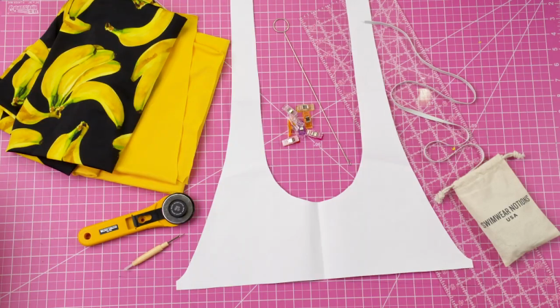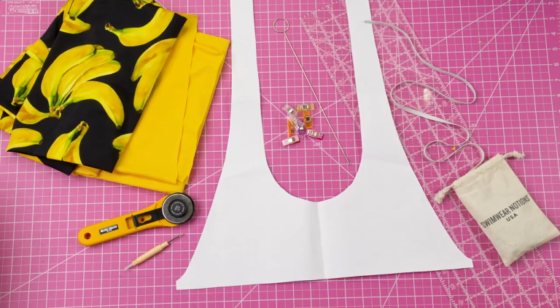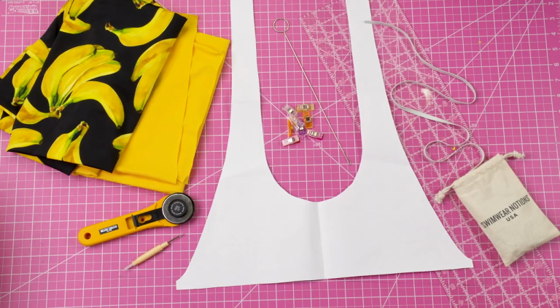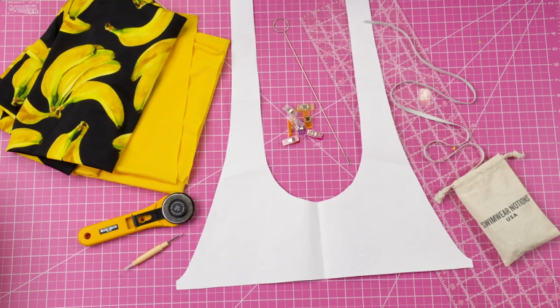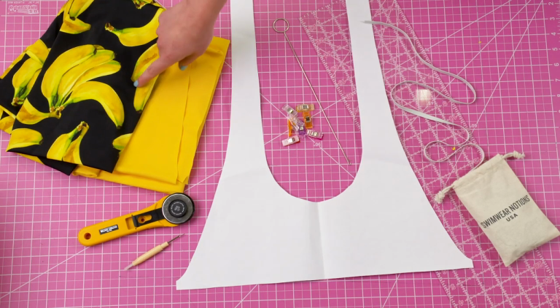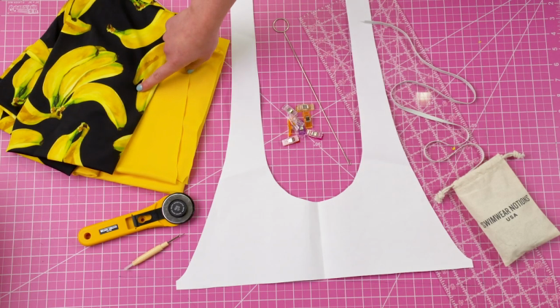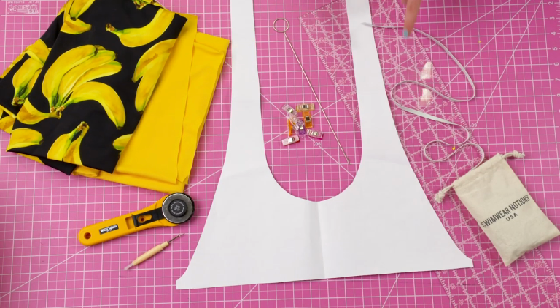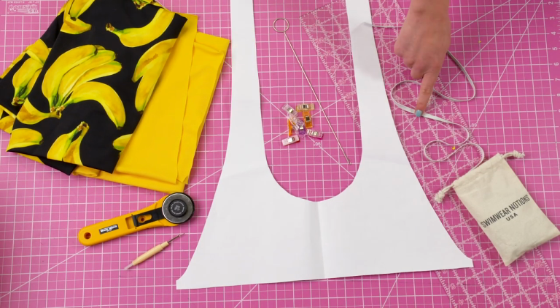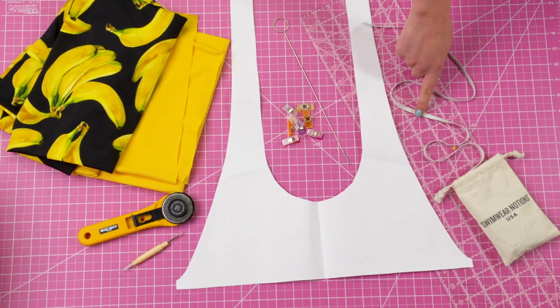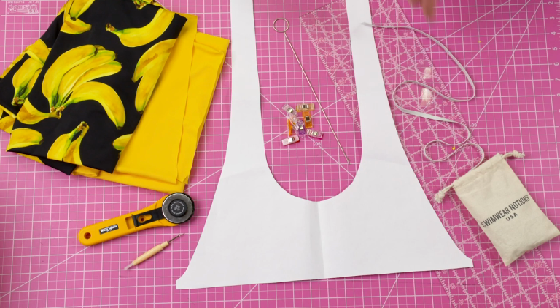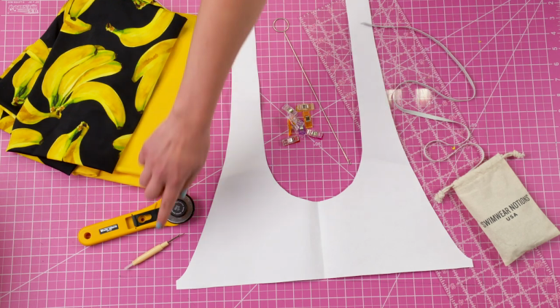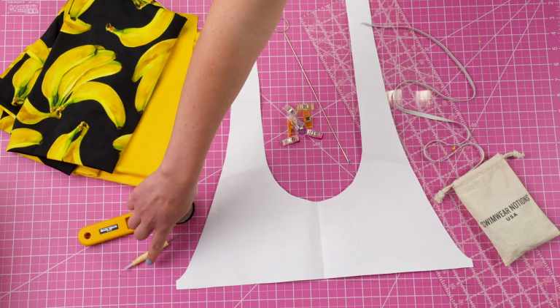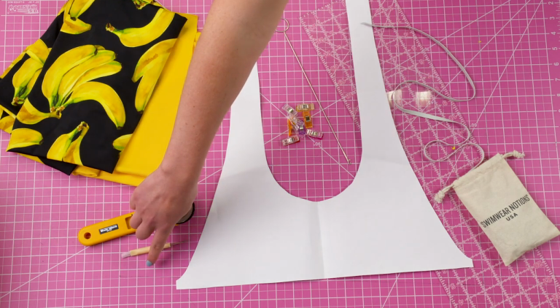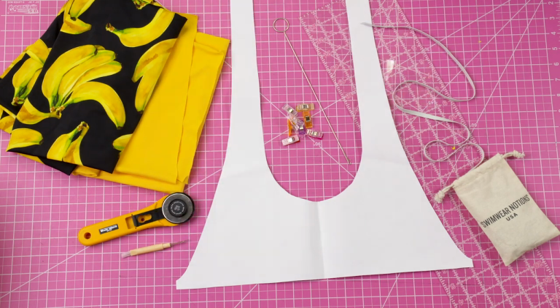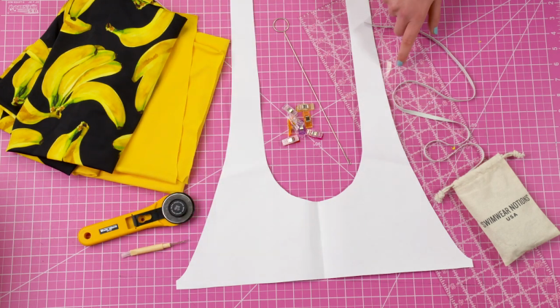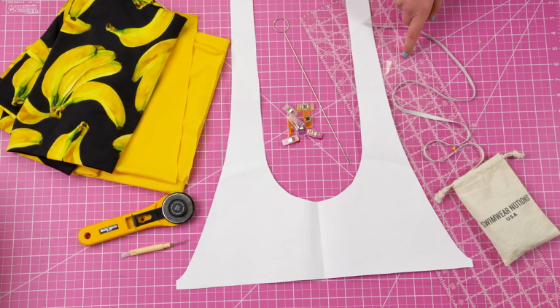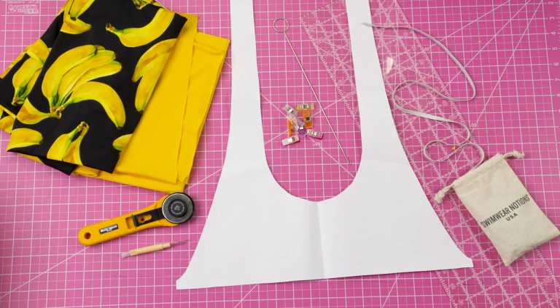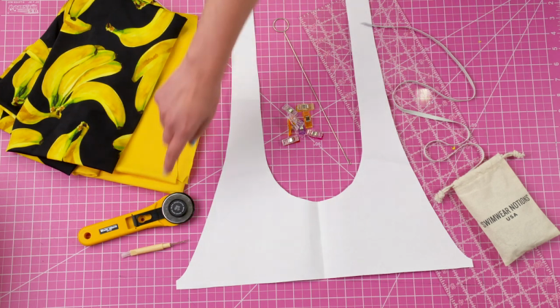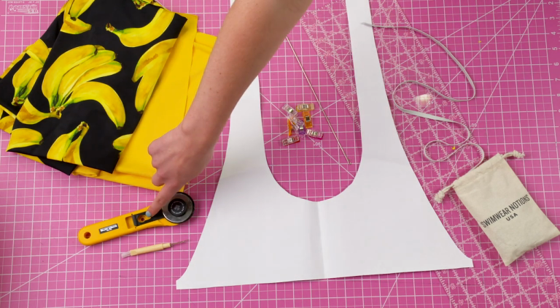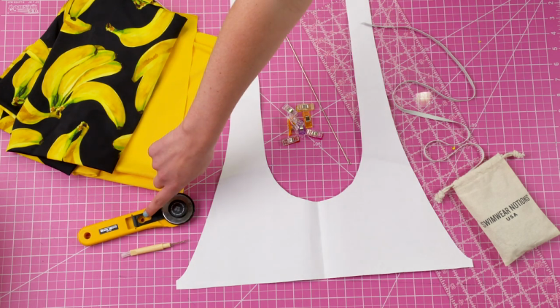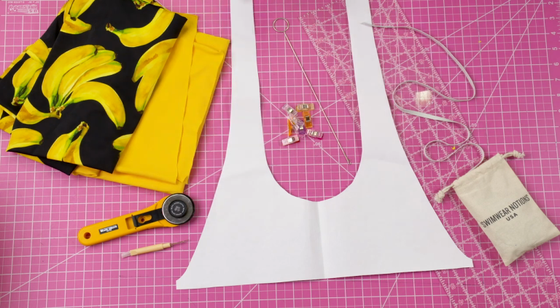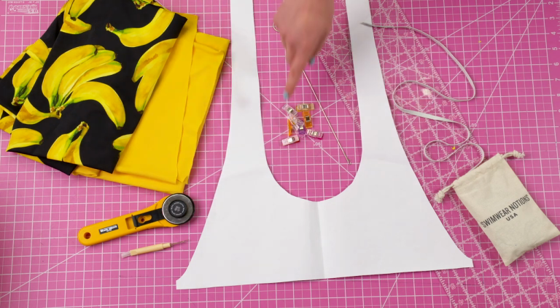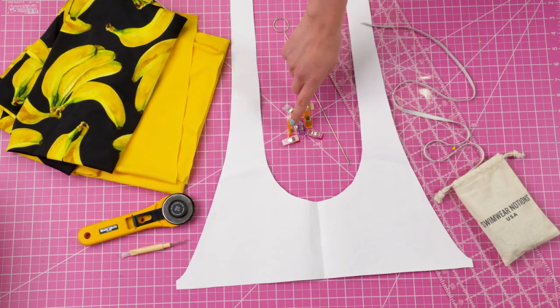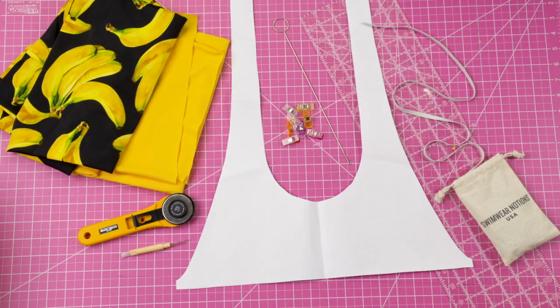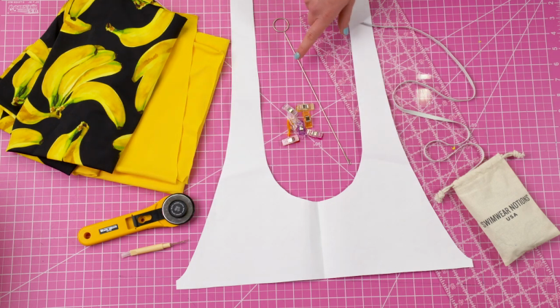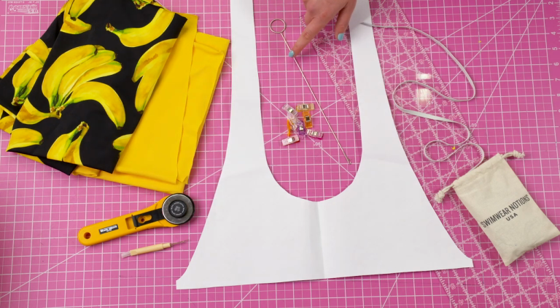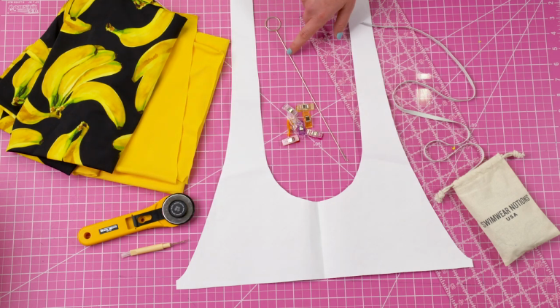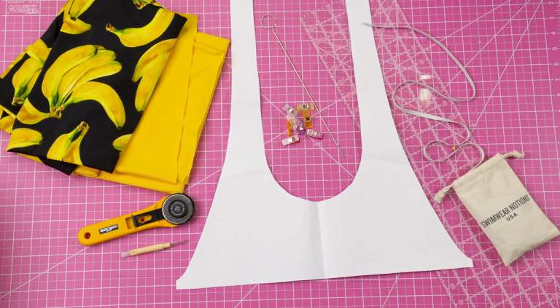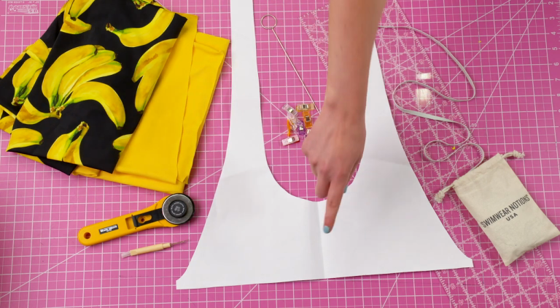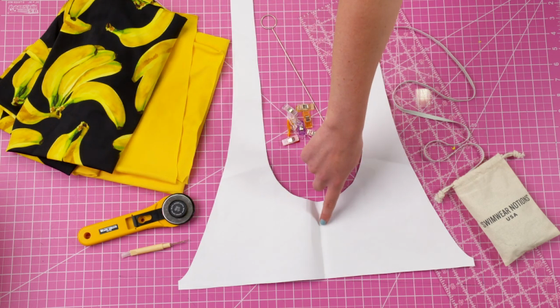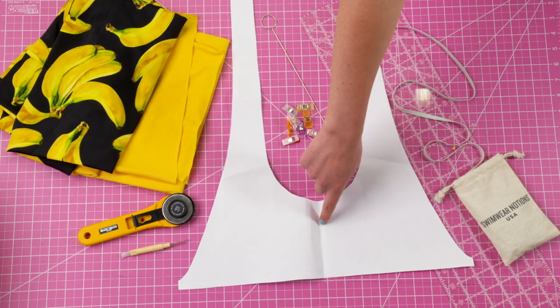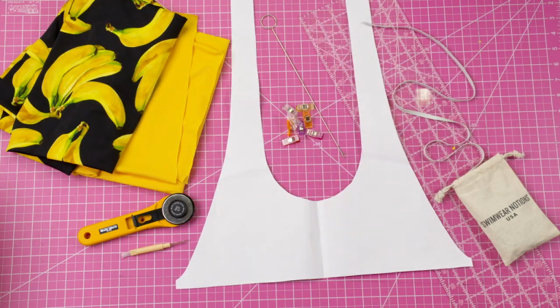For materials you will need fabric, elastic, a seam ripper, a ruler, scissors or a rotary cutter, pins, a loop turner, and the pattern for the Perry top.